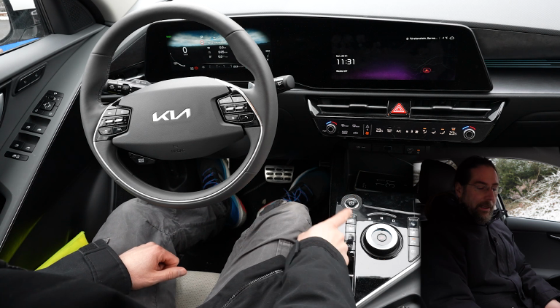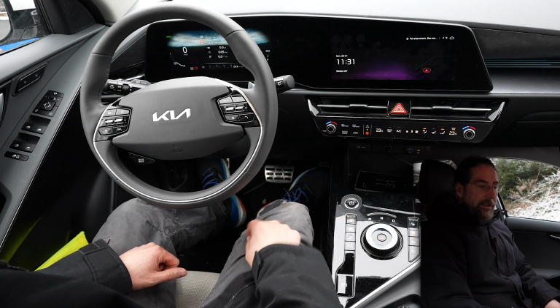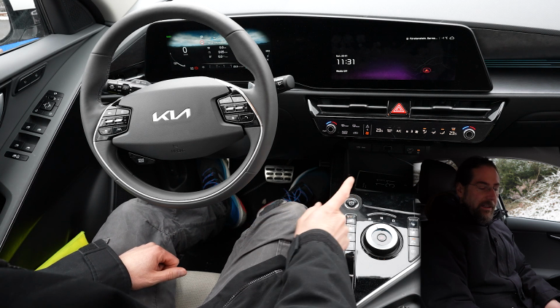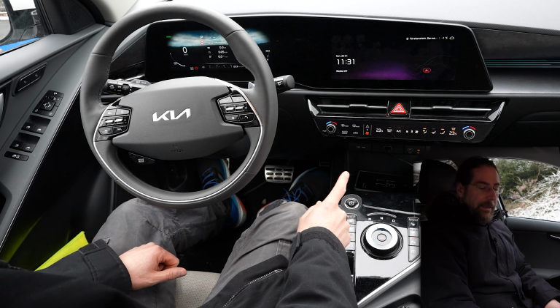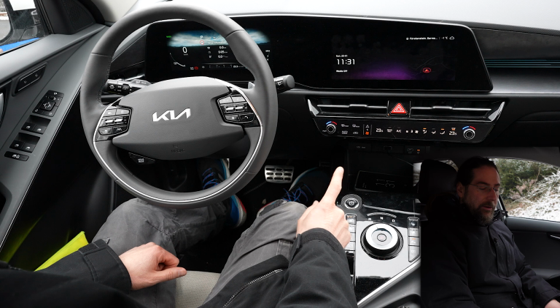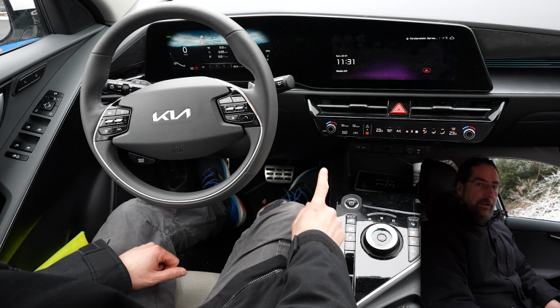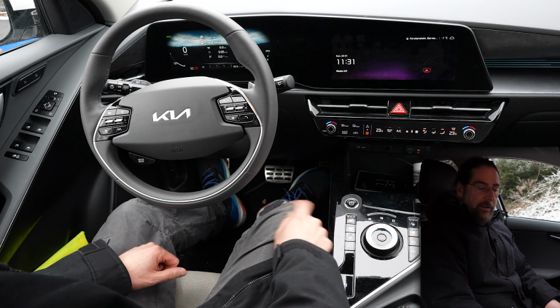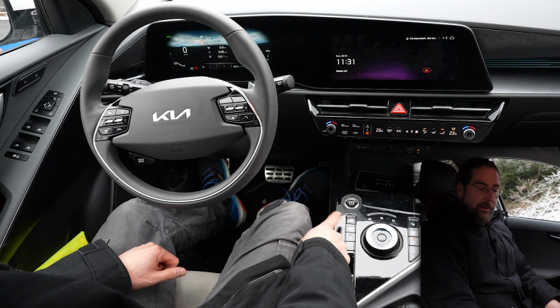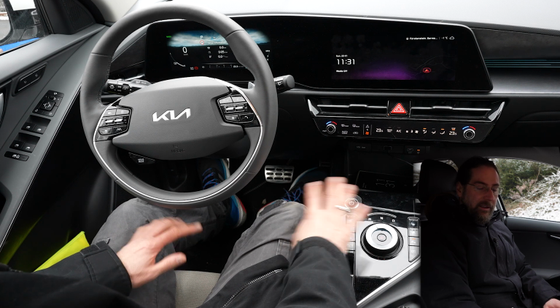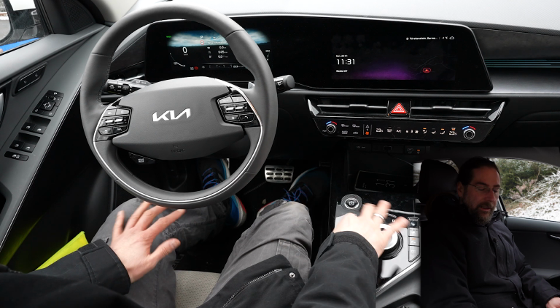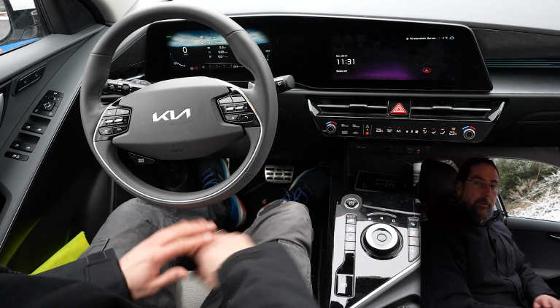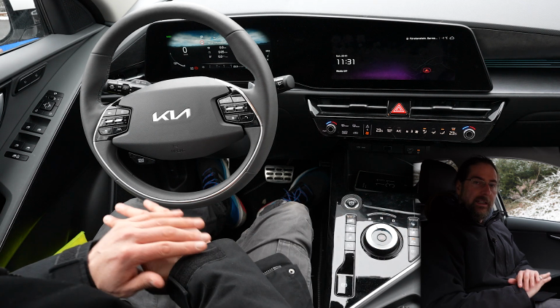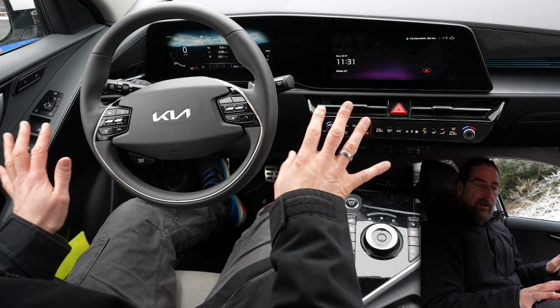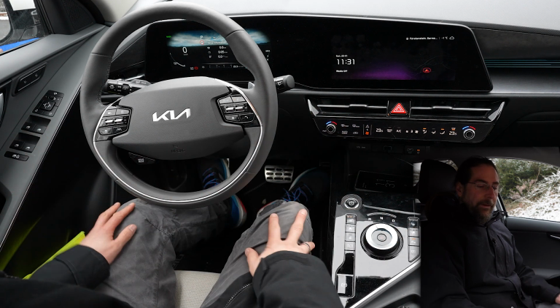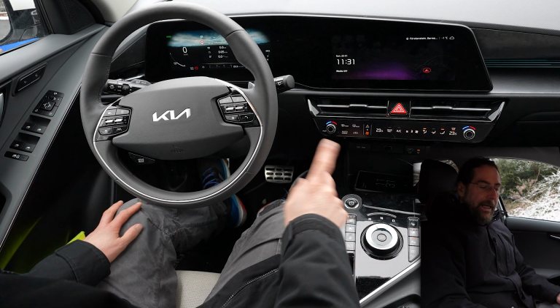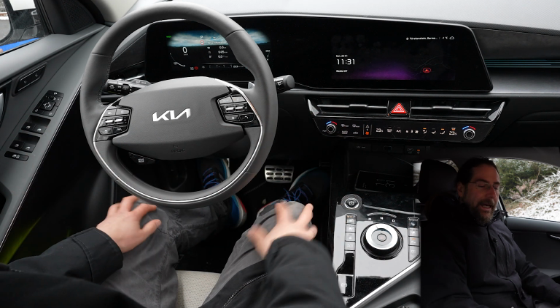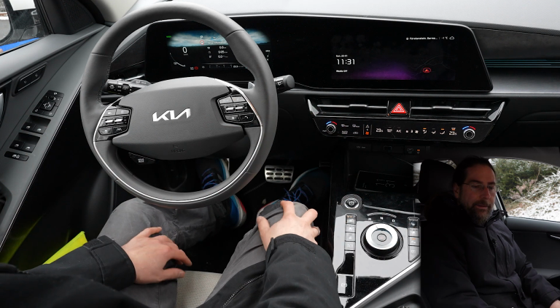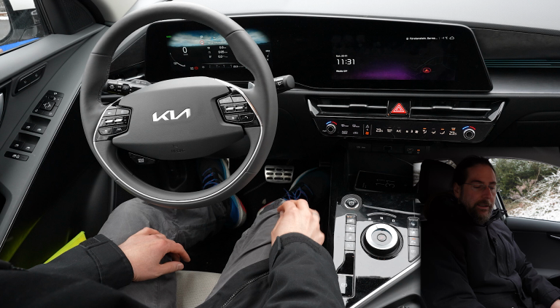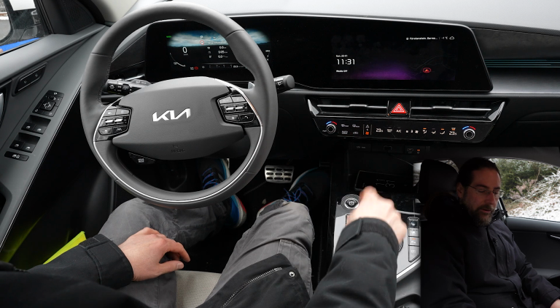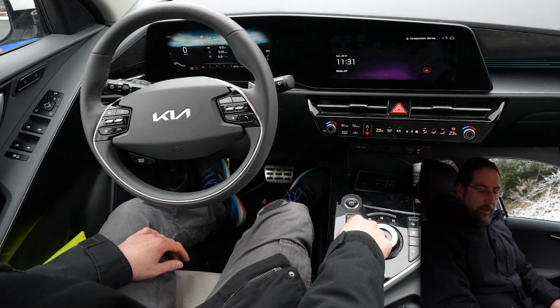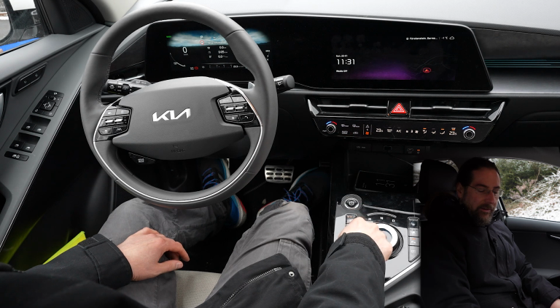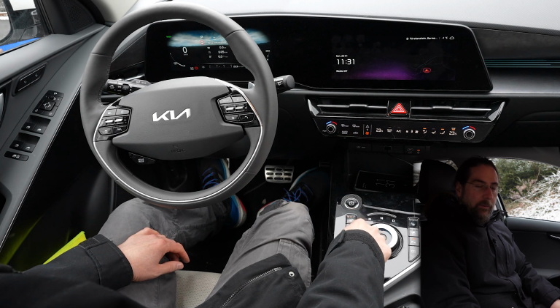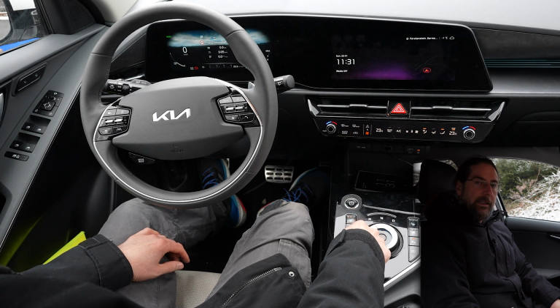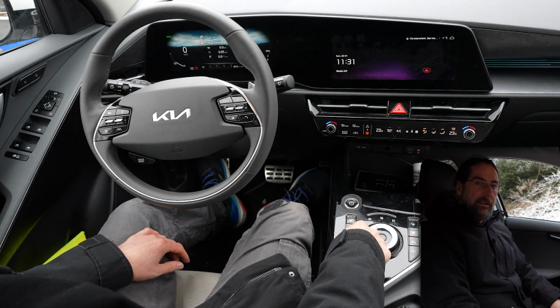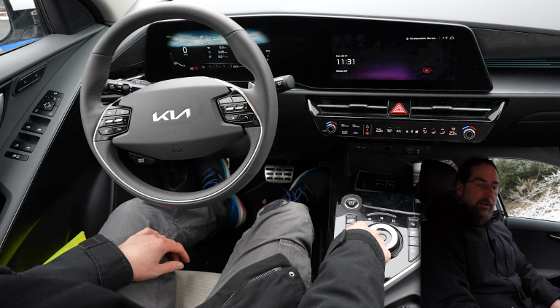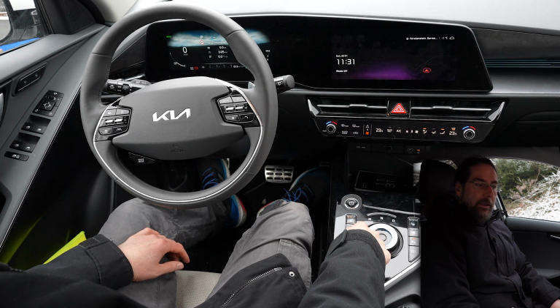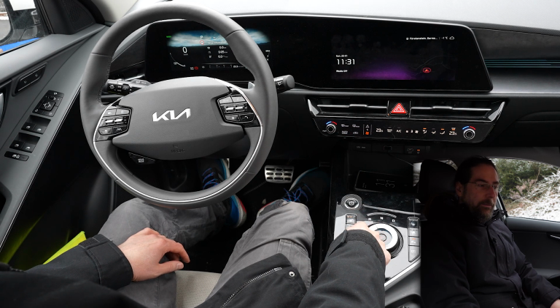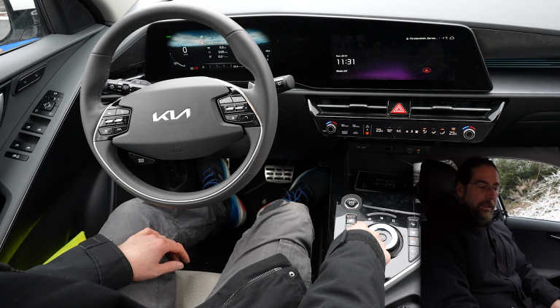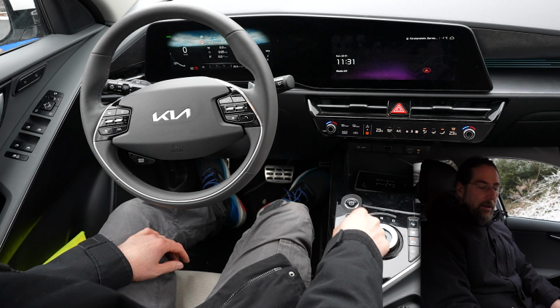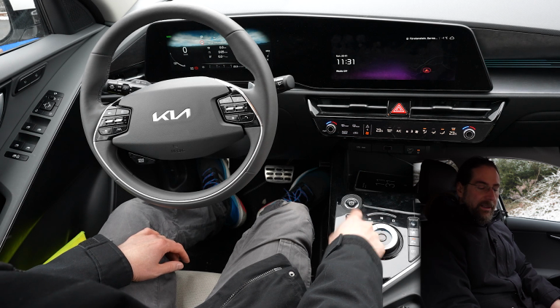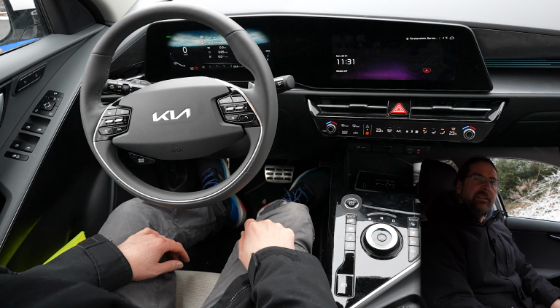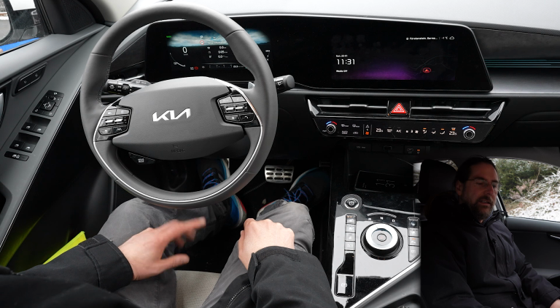What I noticed: every time you turn off the car and back on, the seat heater and steering wheel heater are off. In the app you can turn on the steering wheel heater so it's on when you preheat the car, but not the seat heater.